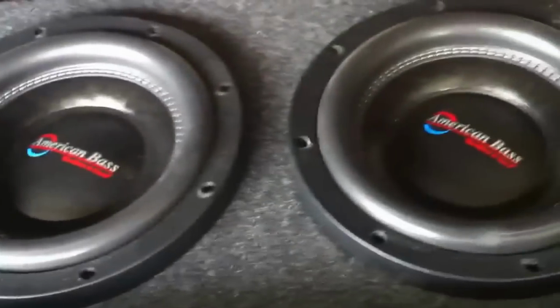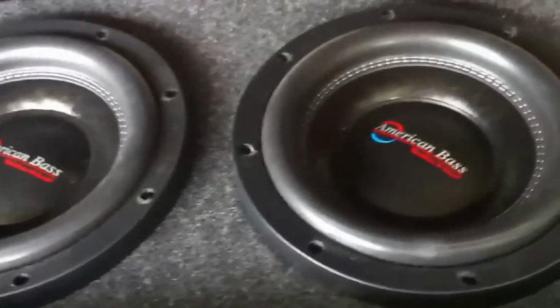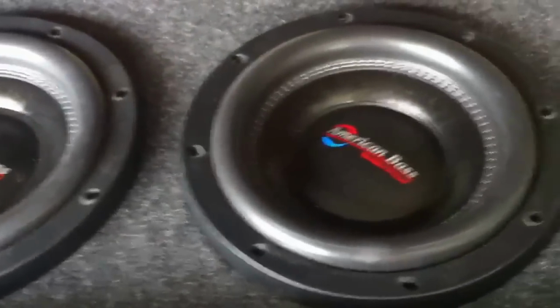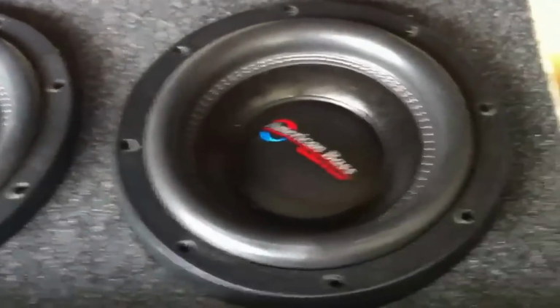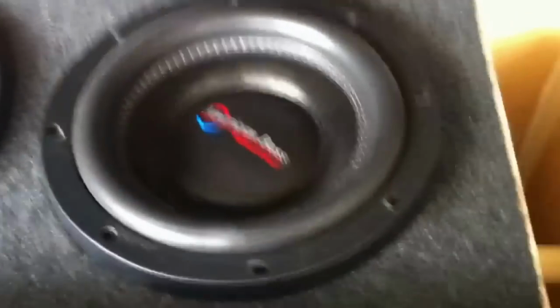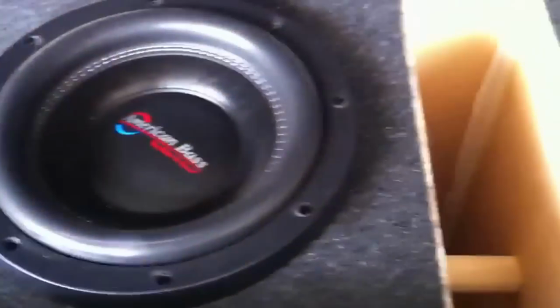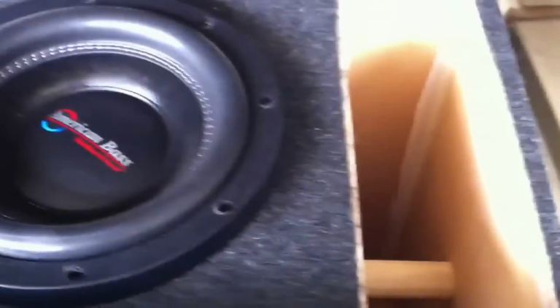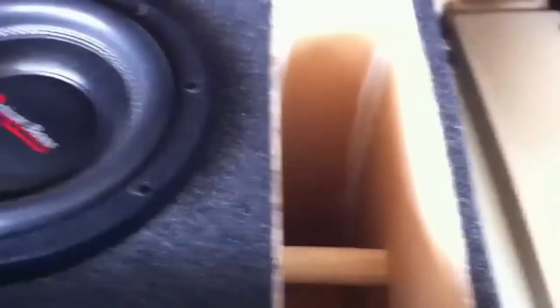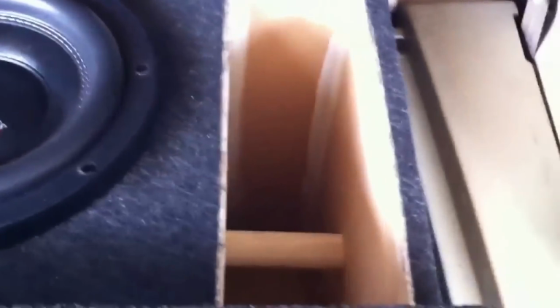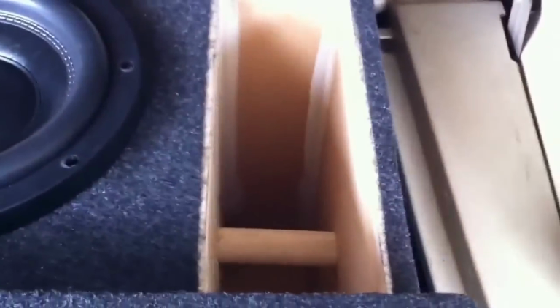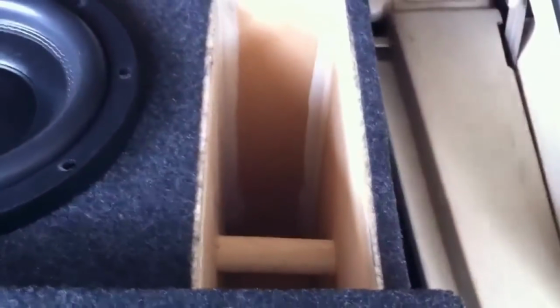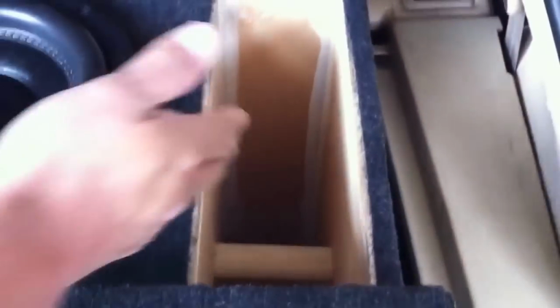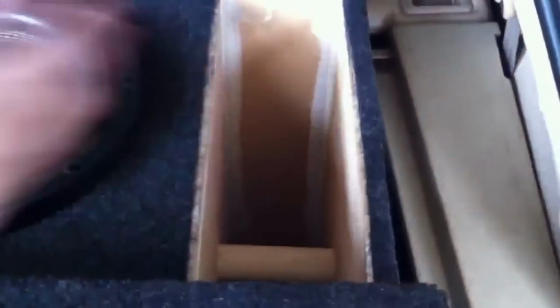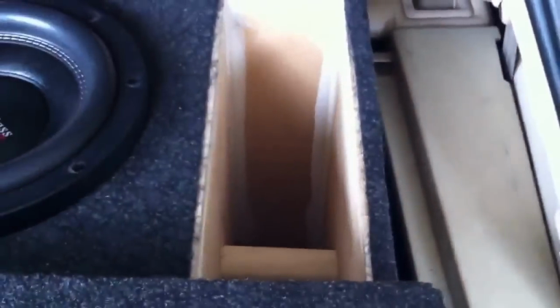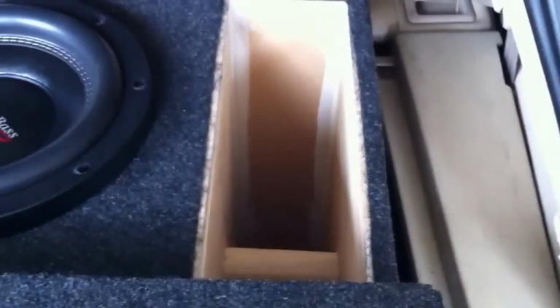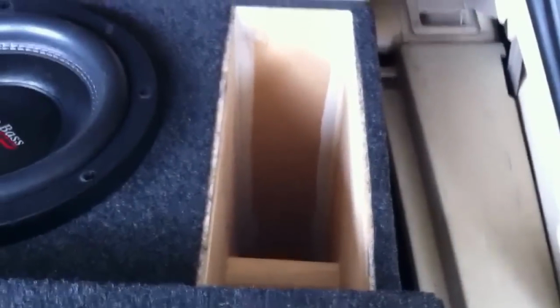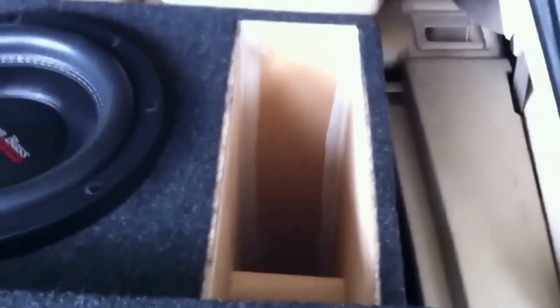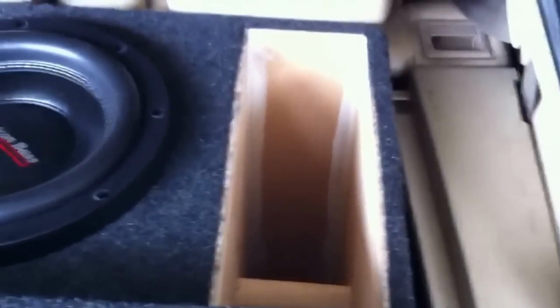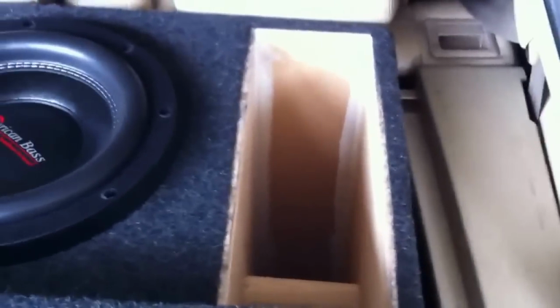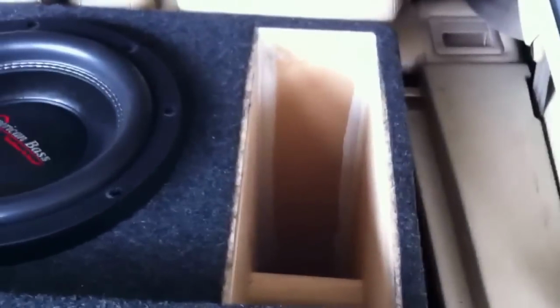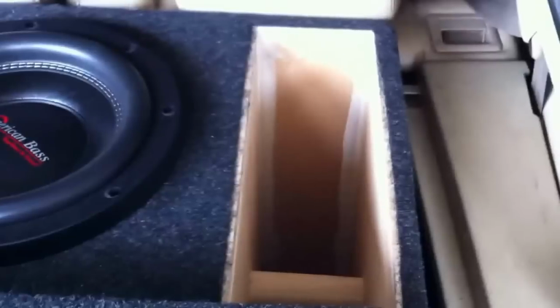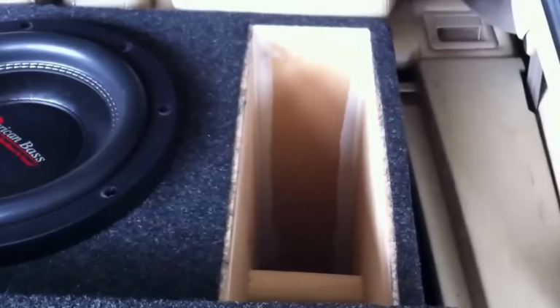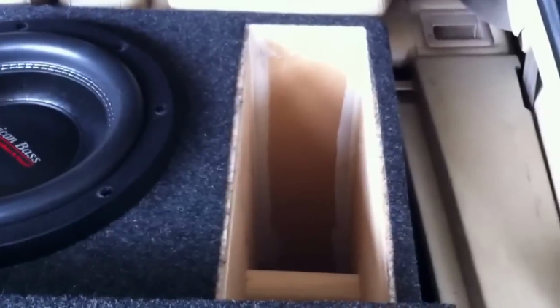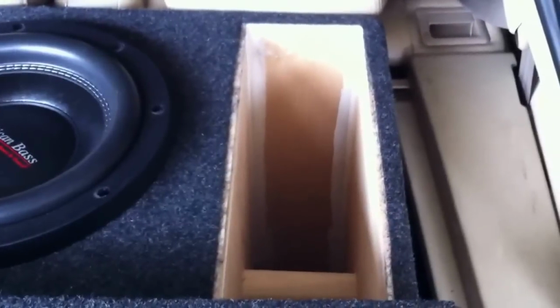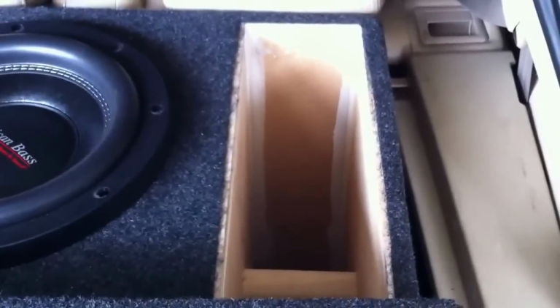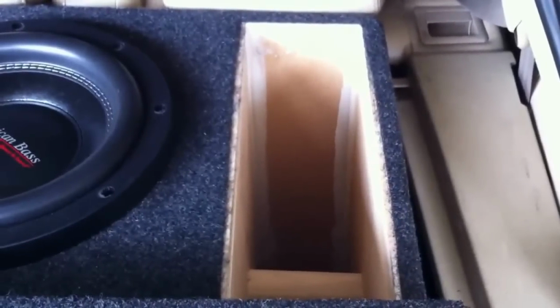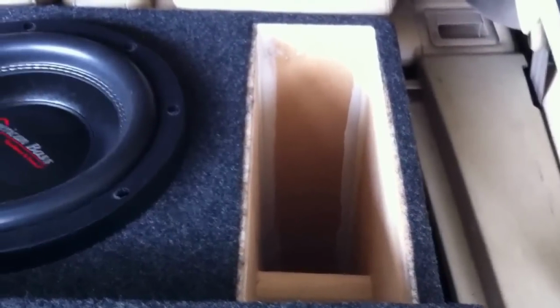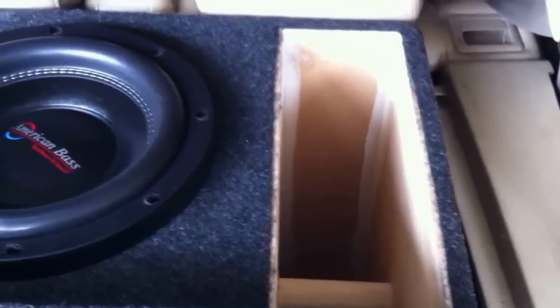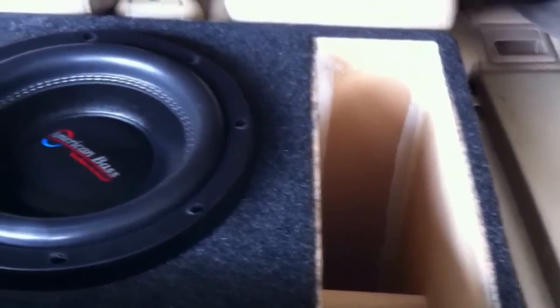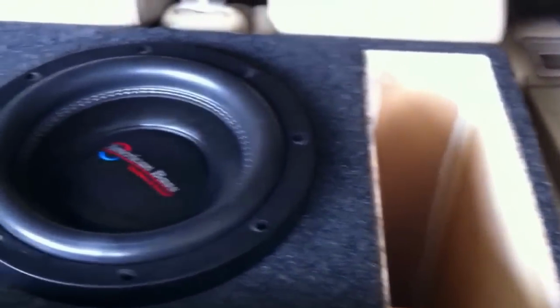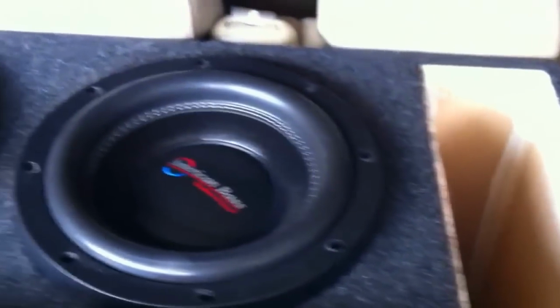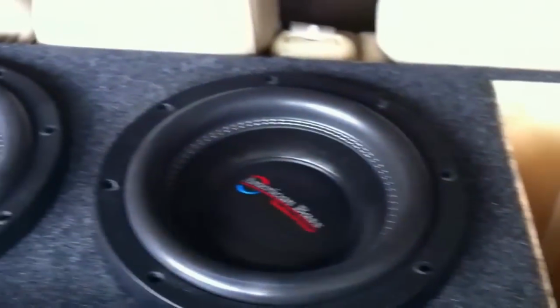It's a one-chamber enclosure, guys, not a two-chamber. As you can see, the port is 3.75 inches, which gives us approximately 16.08 cubes per inch through the design.